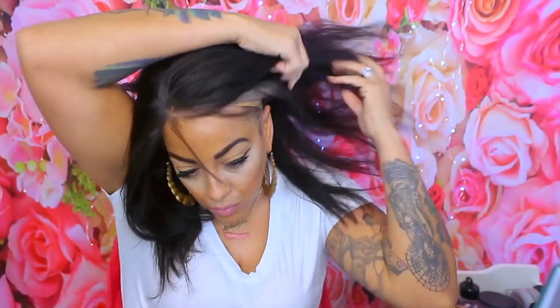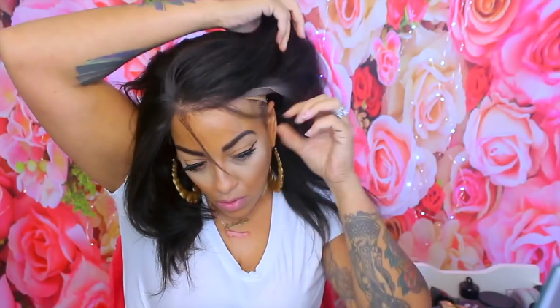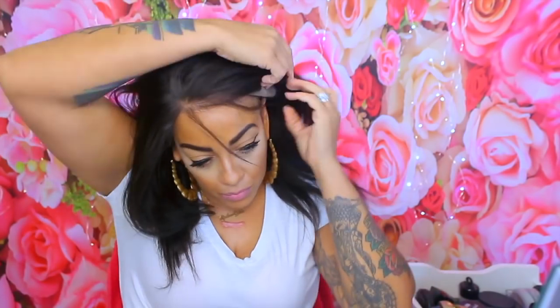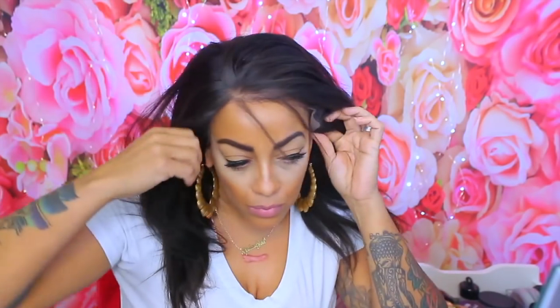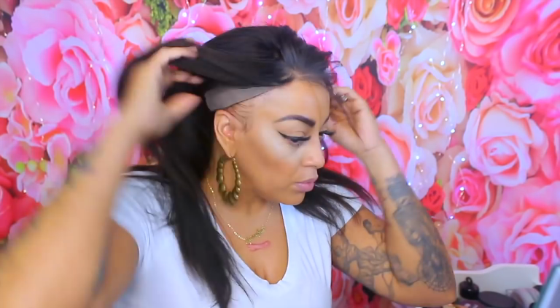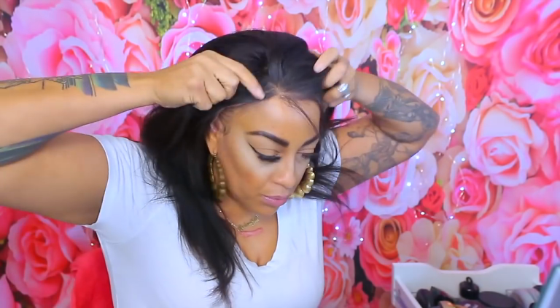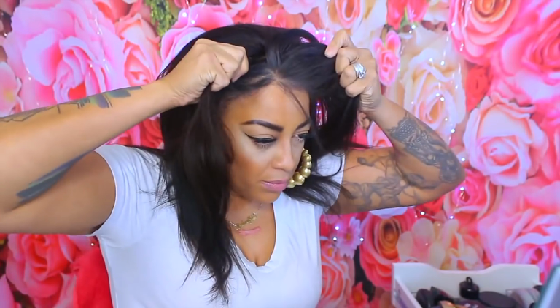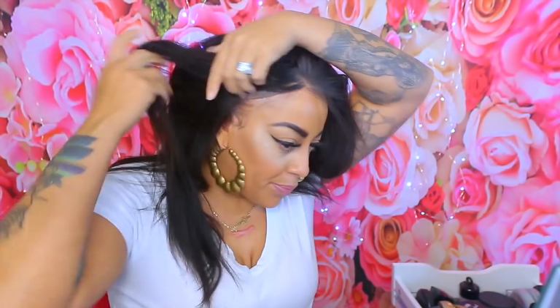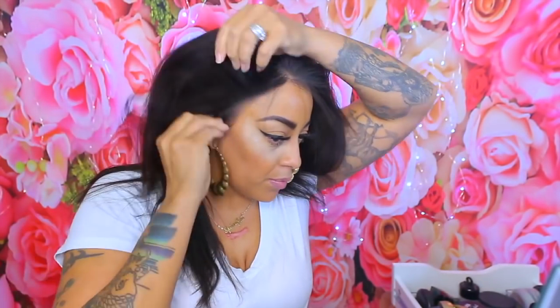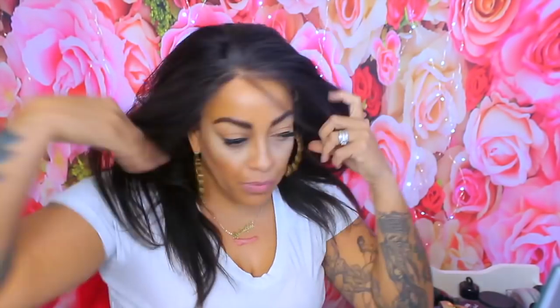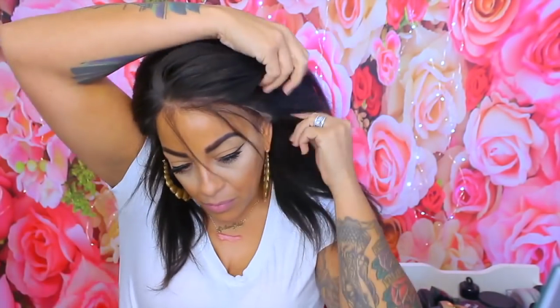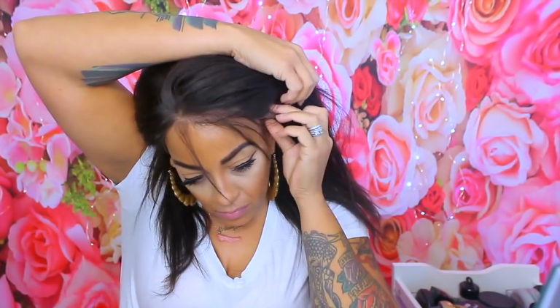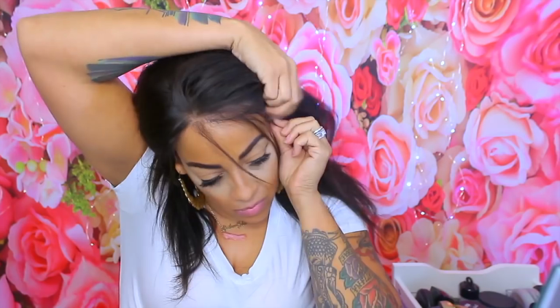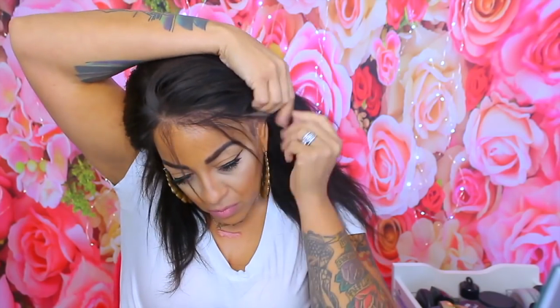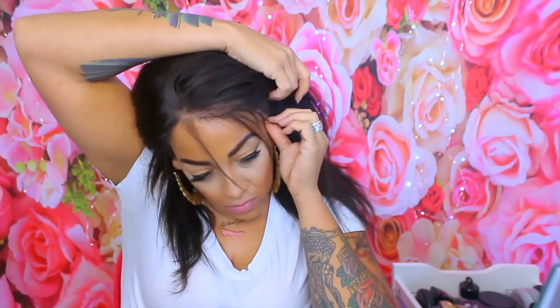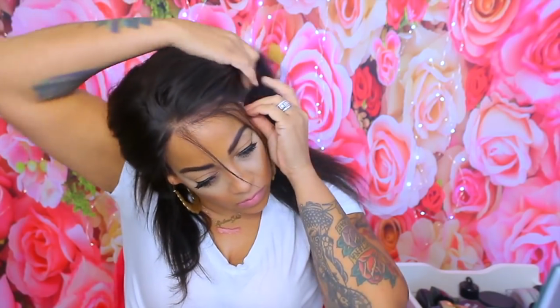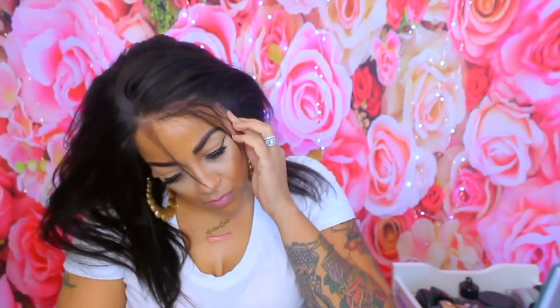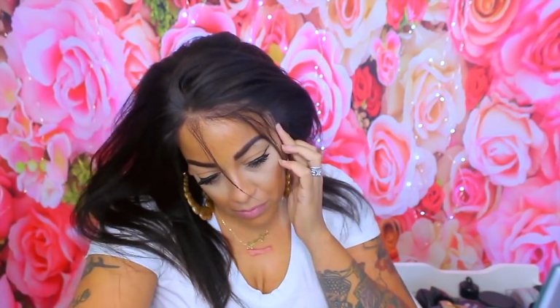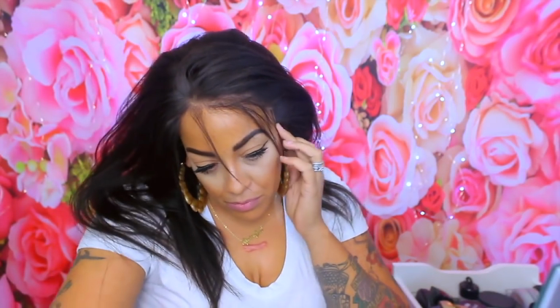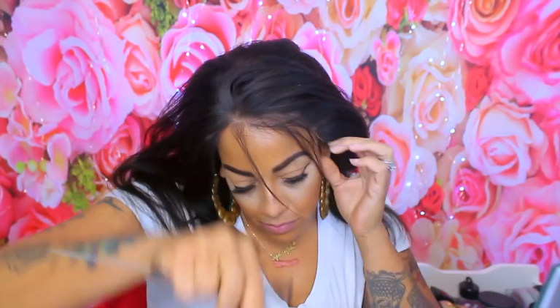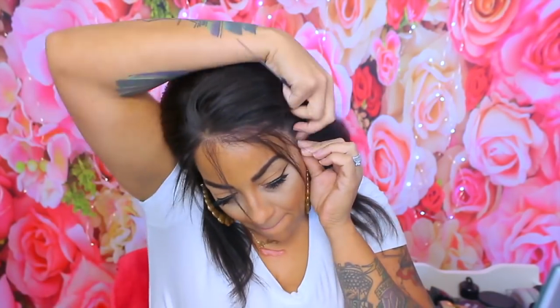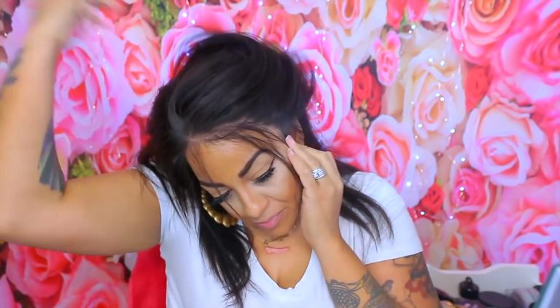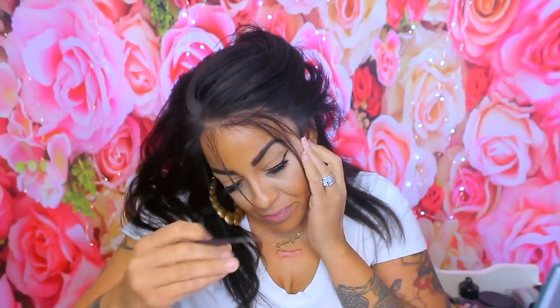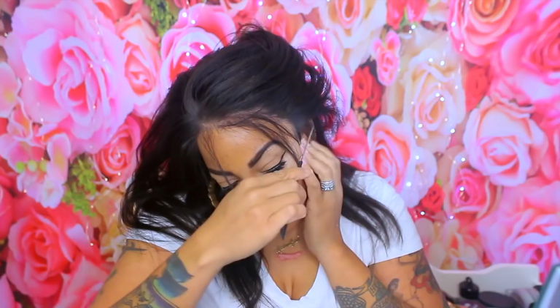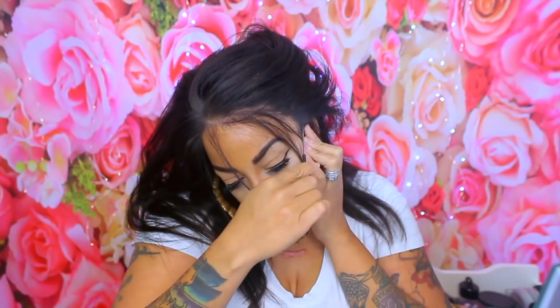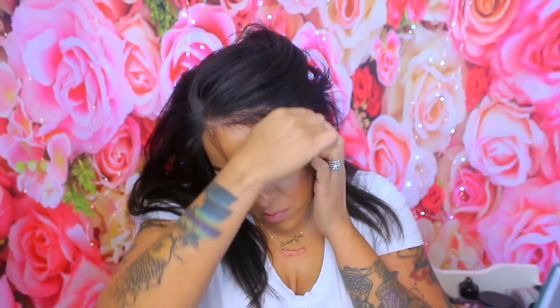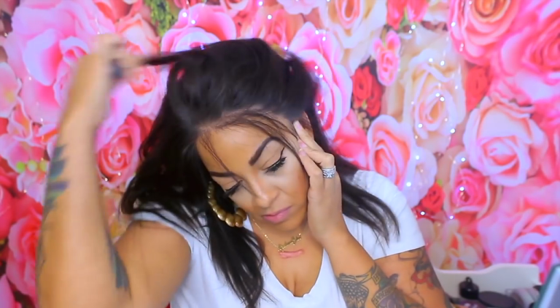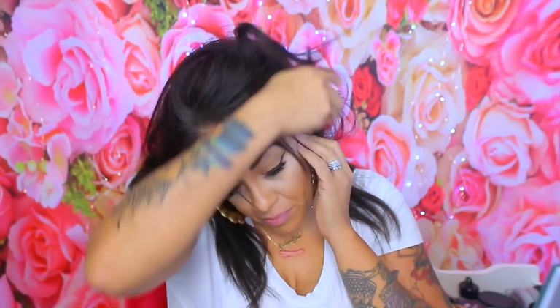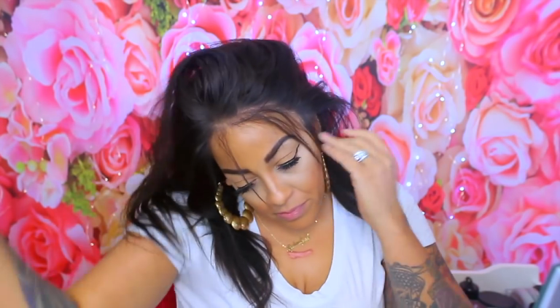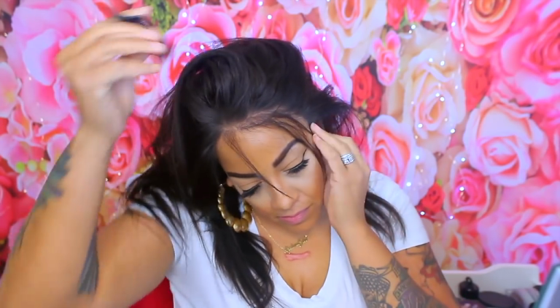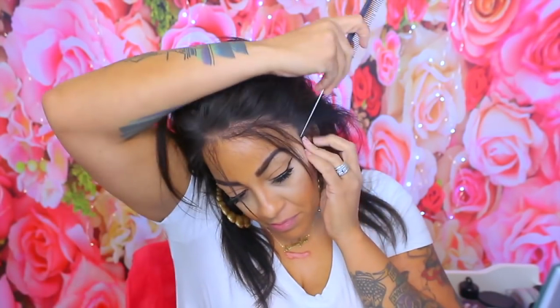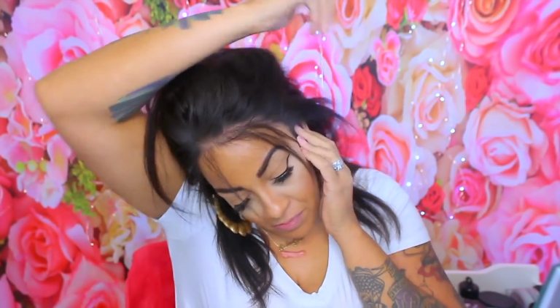You guys know I don't really do the bobs, but this 14 inch is kind of lengthy so it doesn't really remind me of a bob — it actually reminds me of my own hair once it's blow dried. I'm not really a short bob wearer, so I think this one is better for me. Now I'm just making sure that the ear tabs are not too big and that they fit properly.